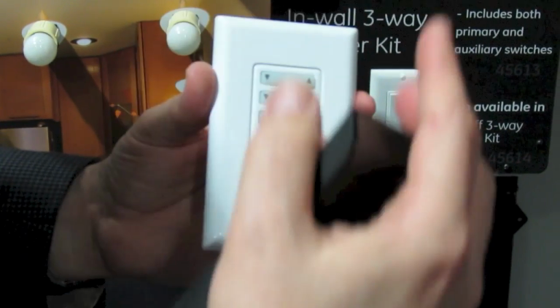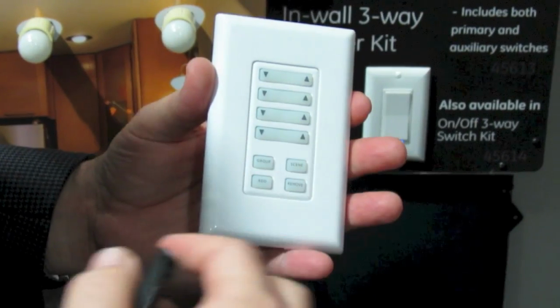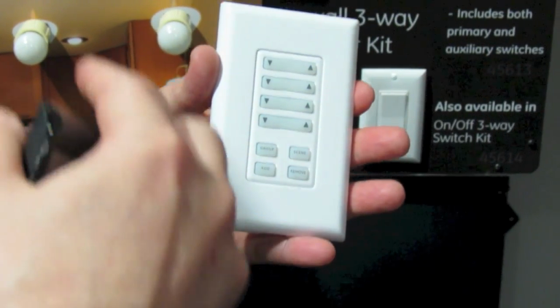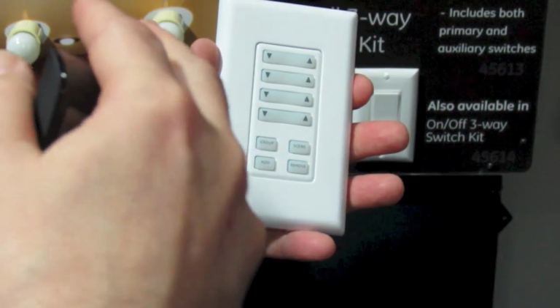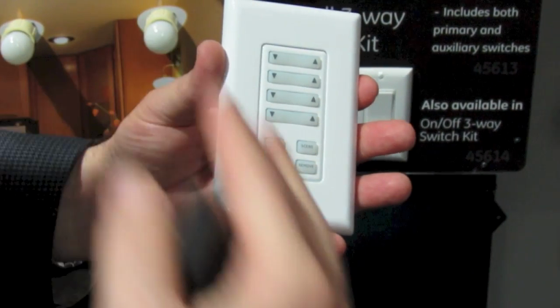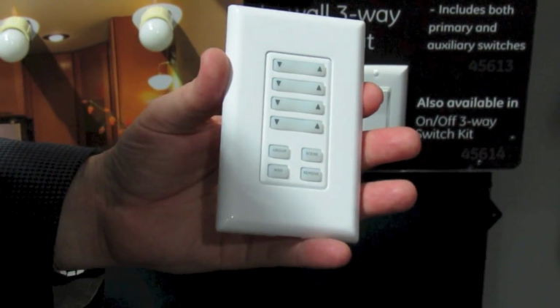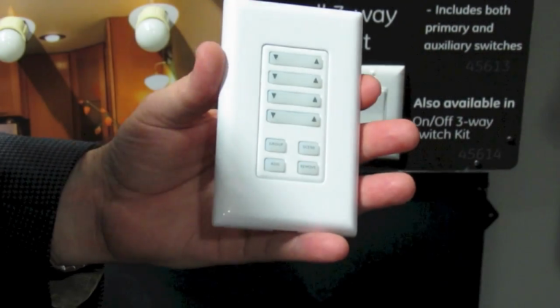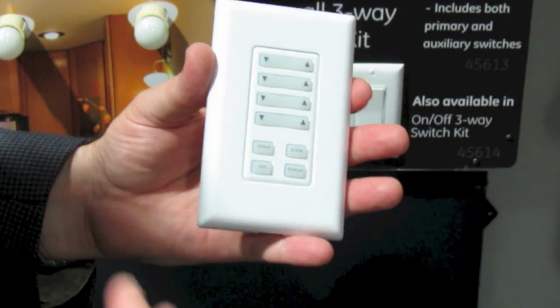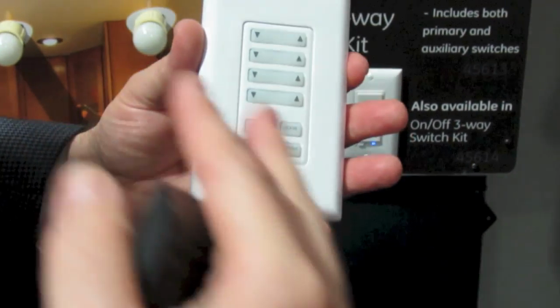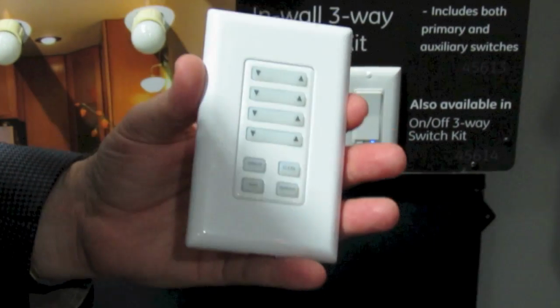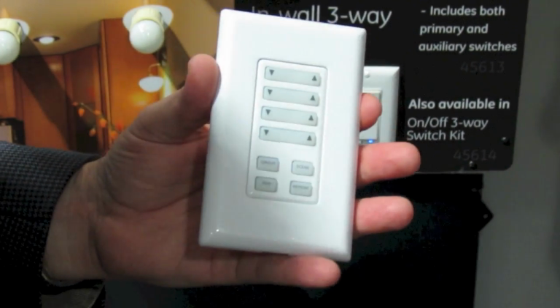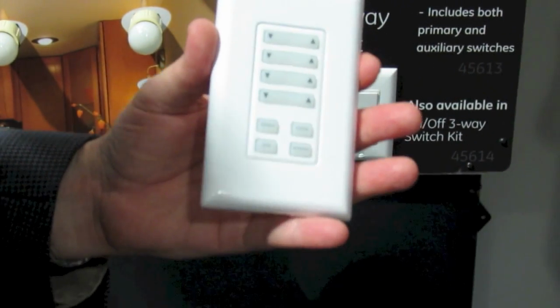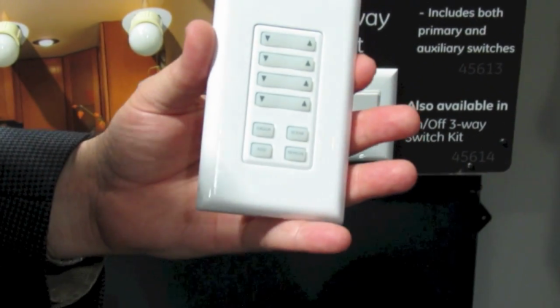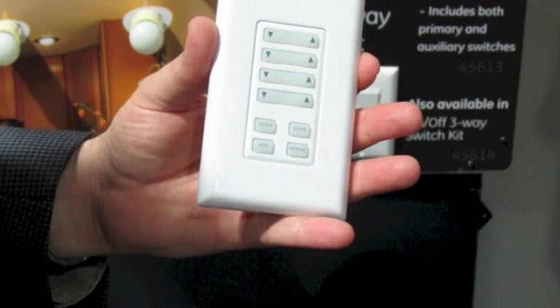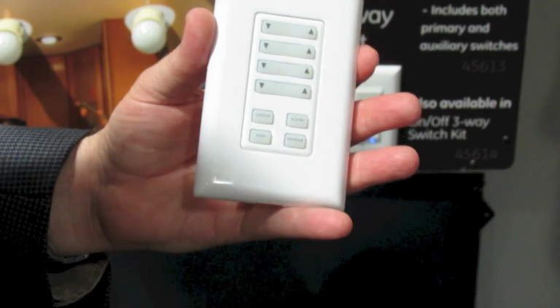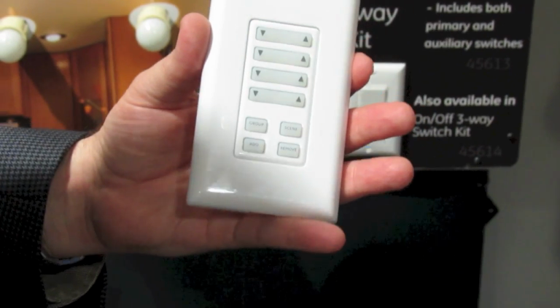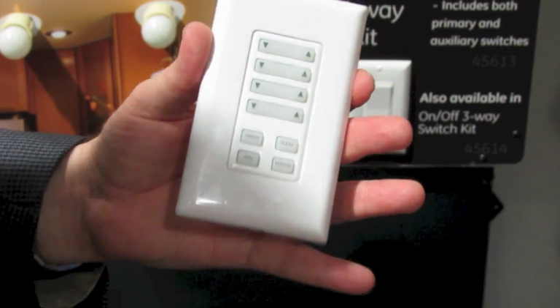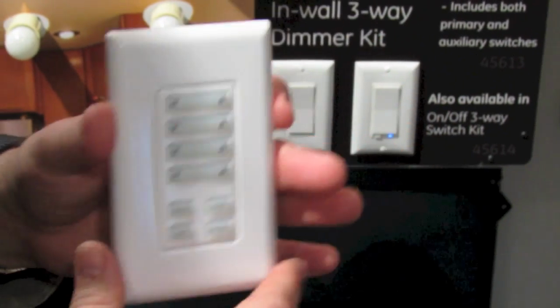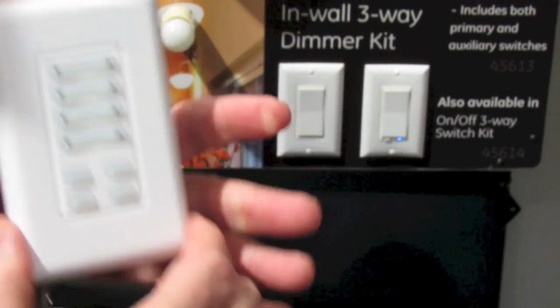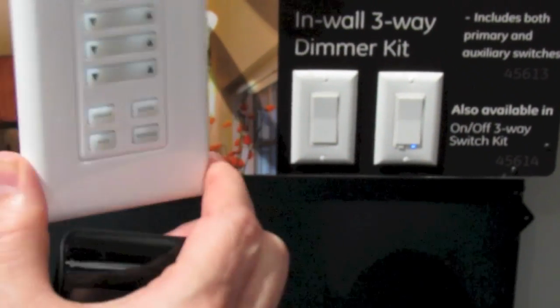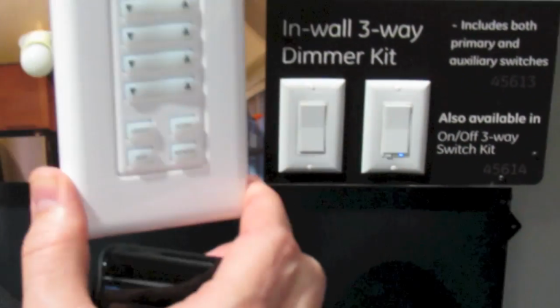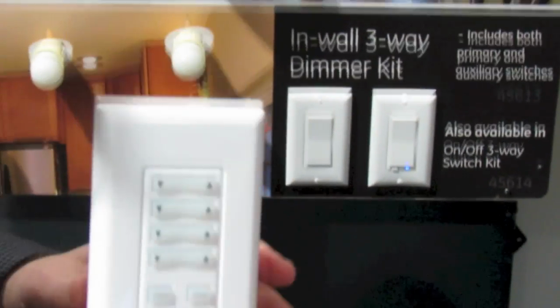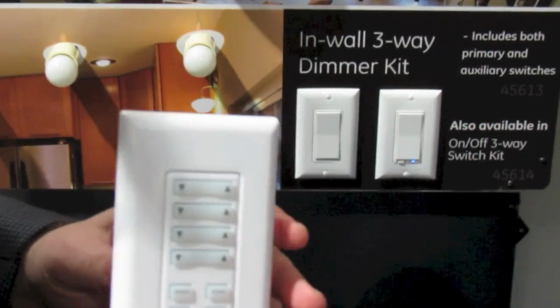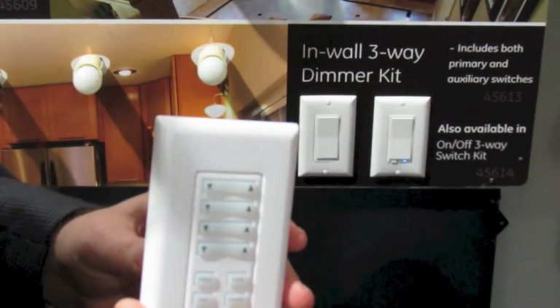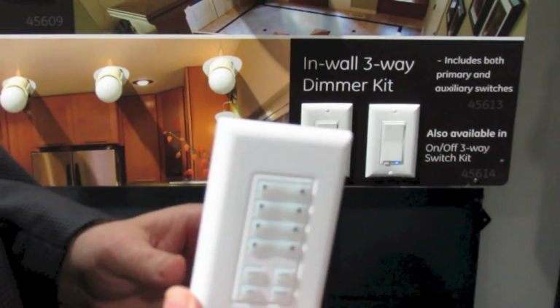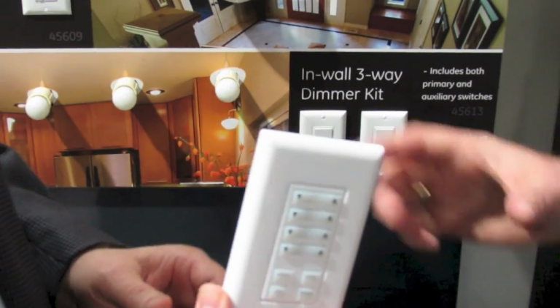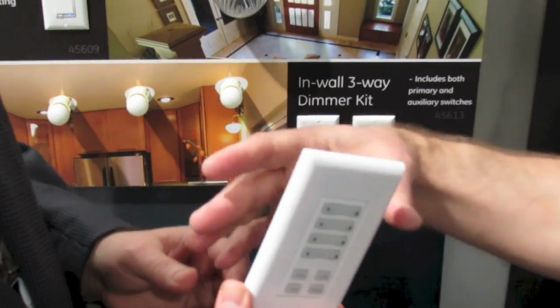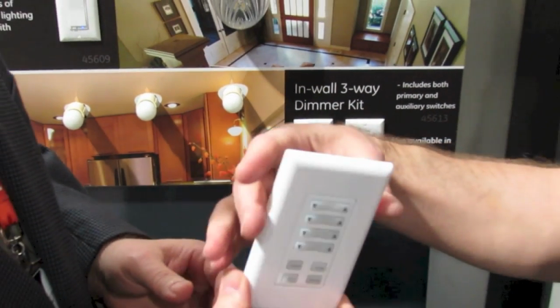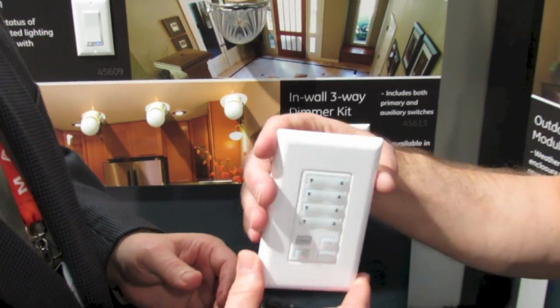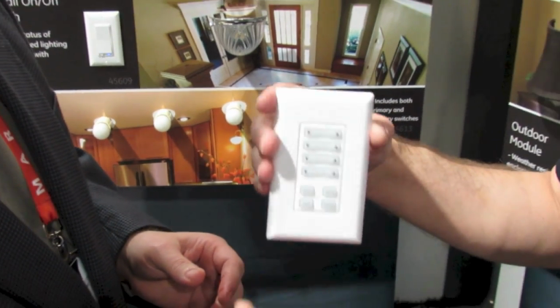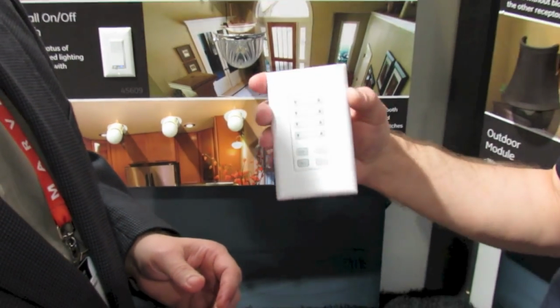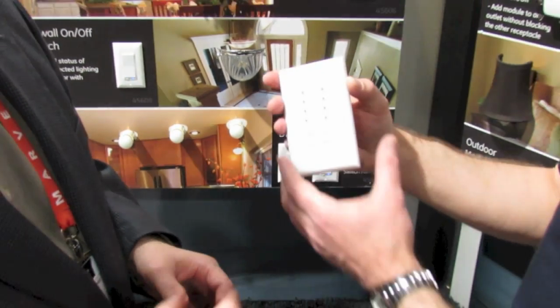So you can use it for individual lights, groups, and scenes. You can control your whole house actually by this one small device.